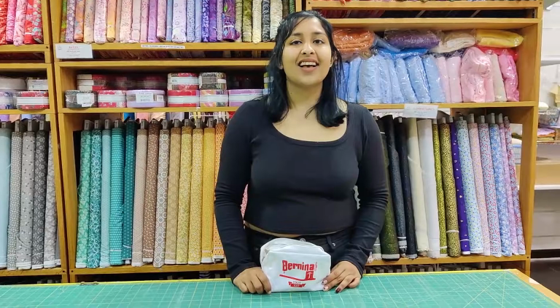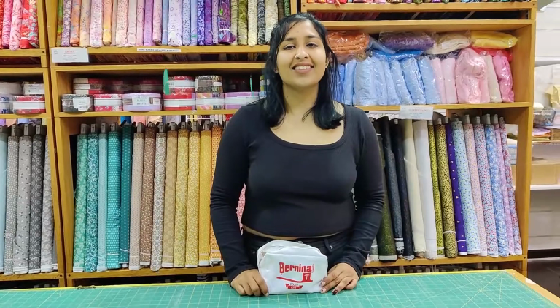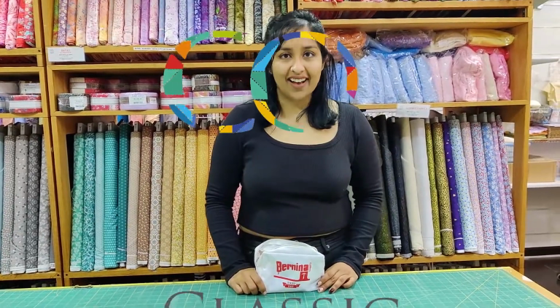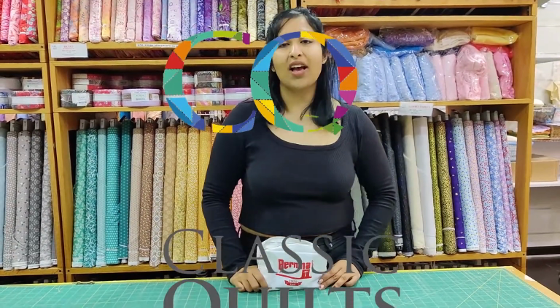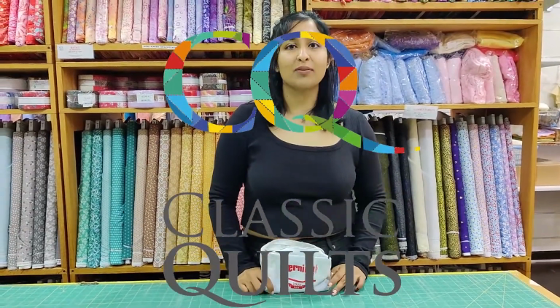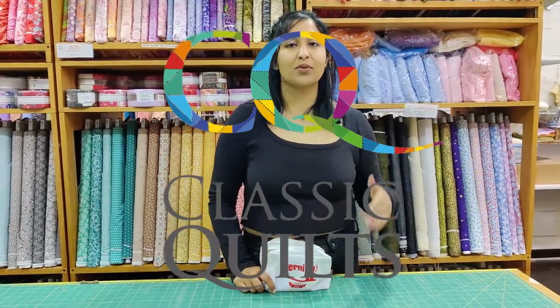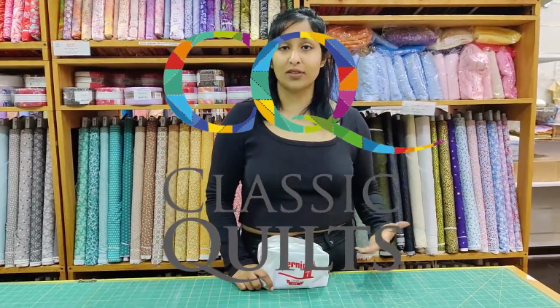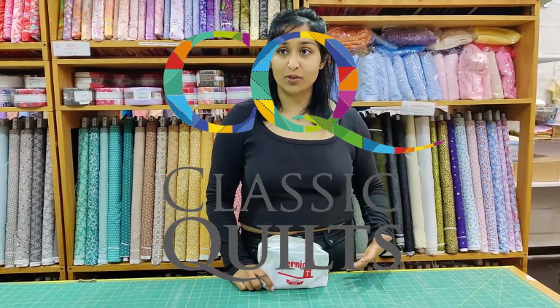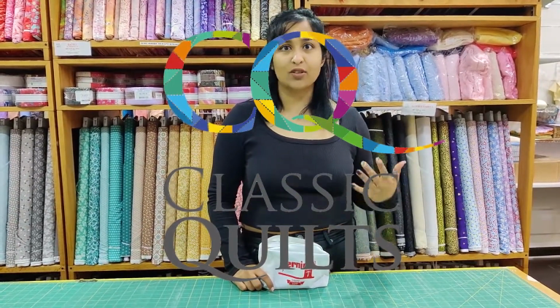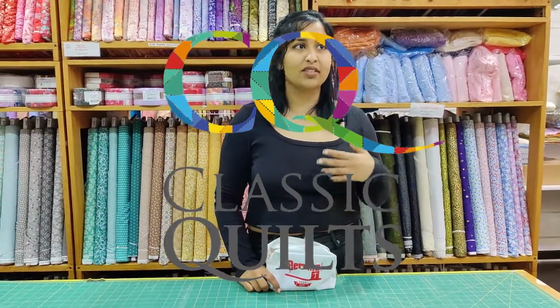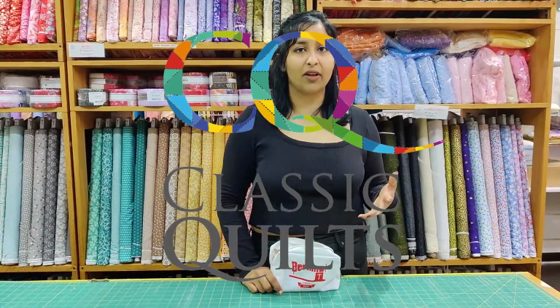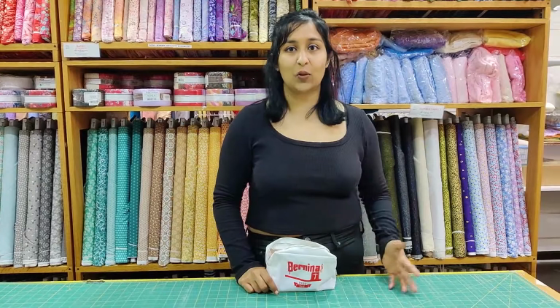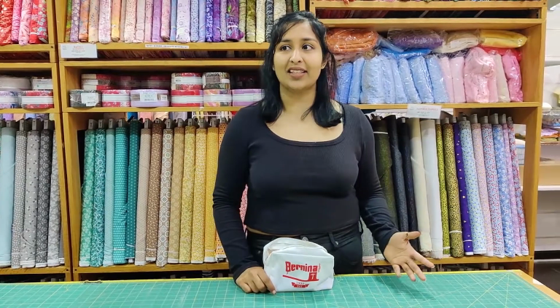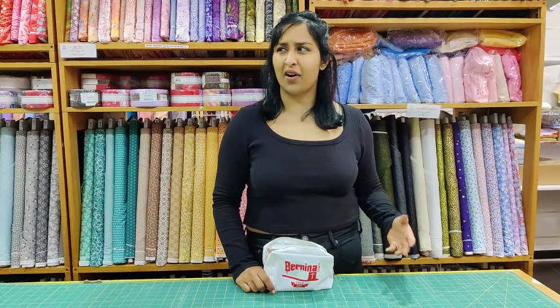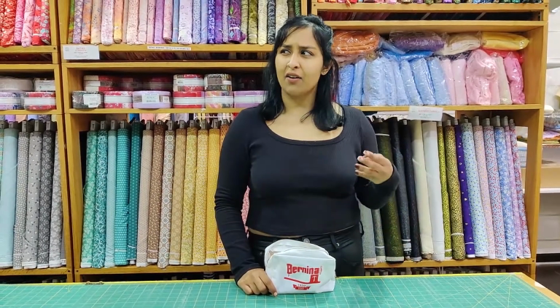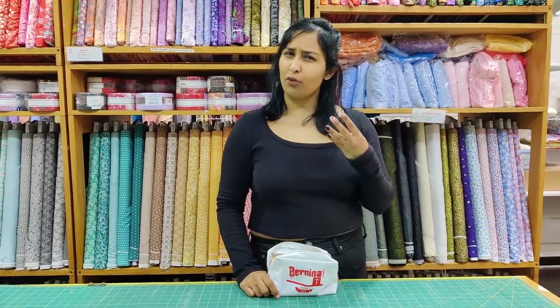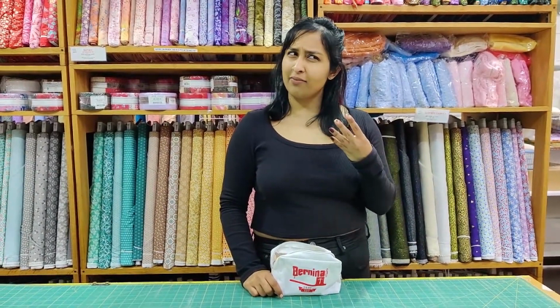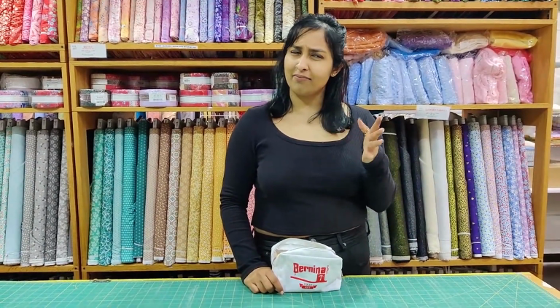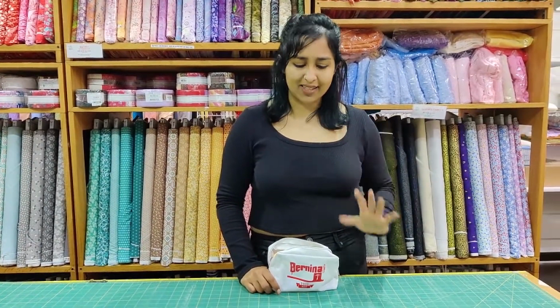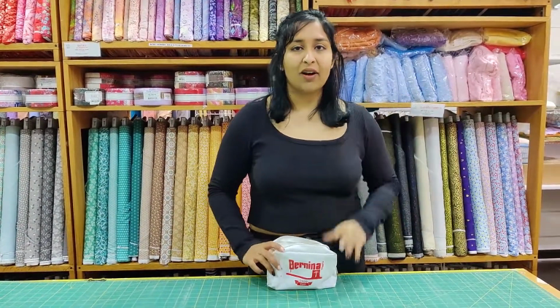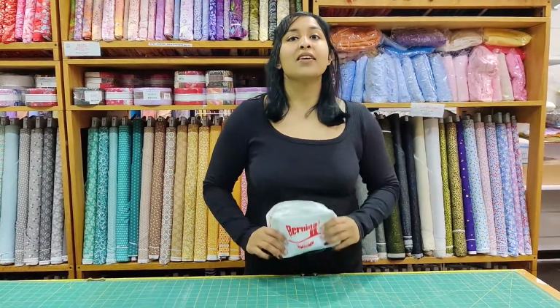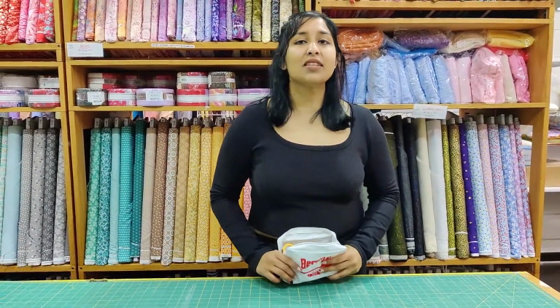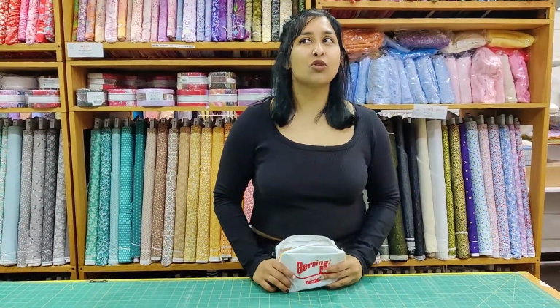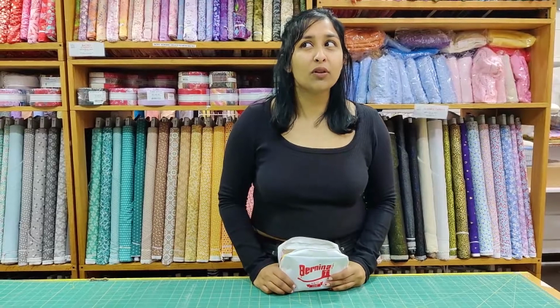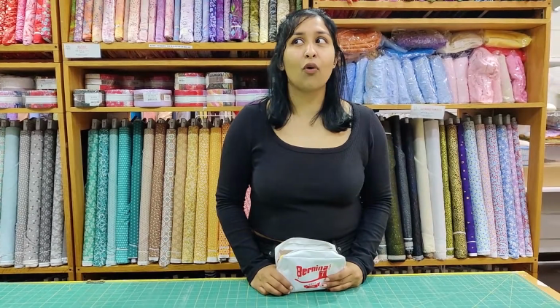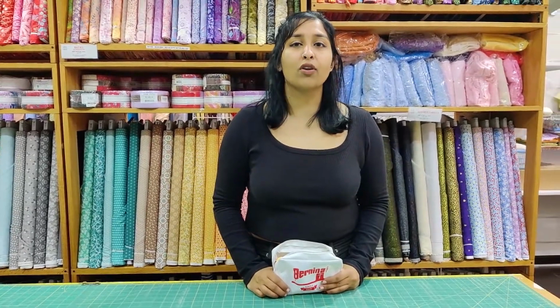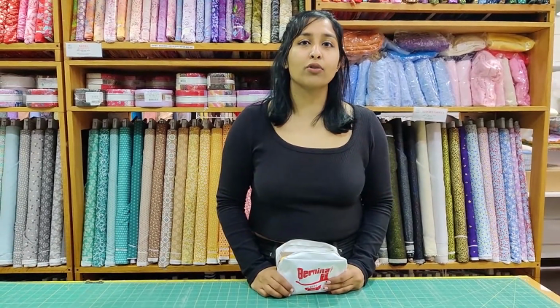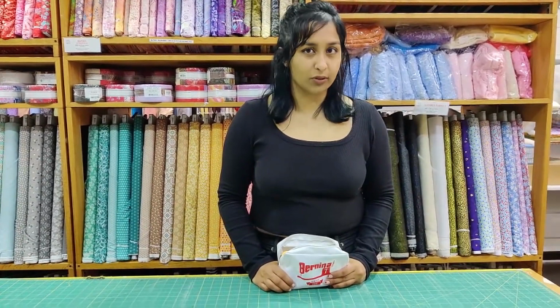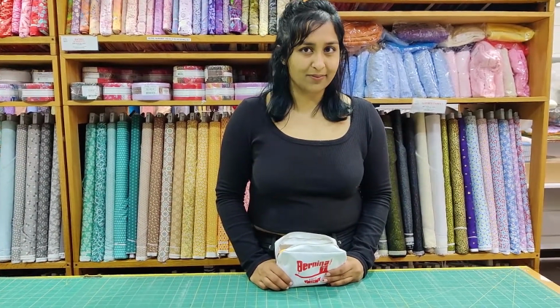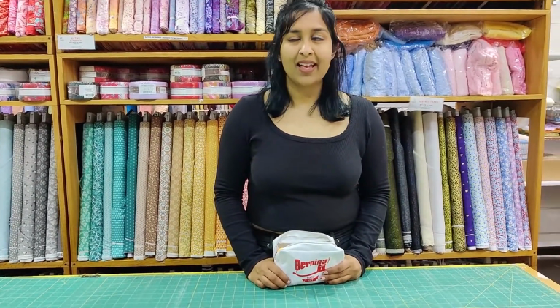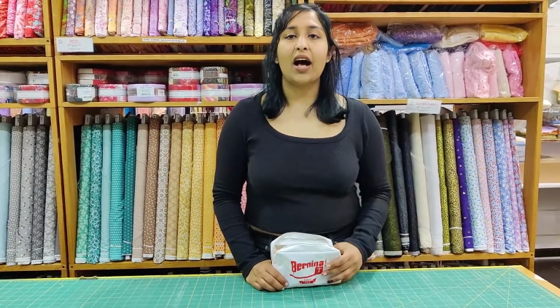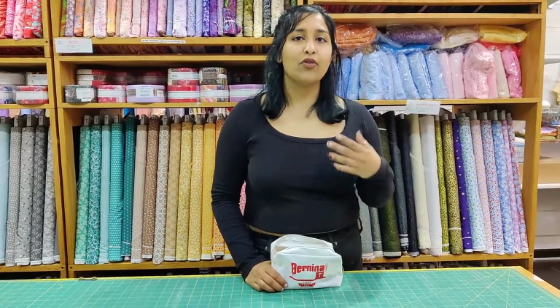Hi guys, it's Aish and welcome to another Tool Tuesday. The Tuesdays are flying by so quickly — this is our fourth one.